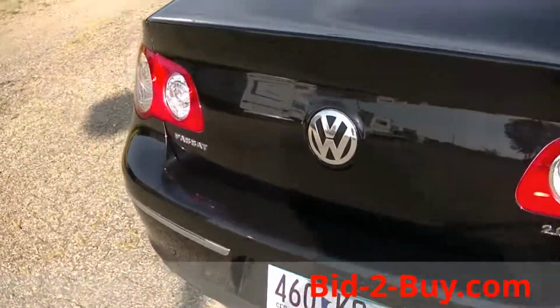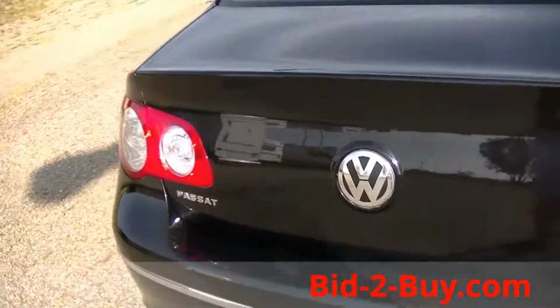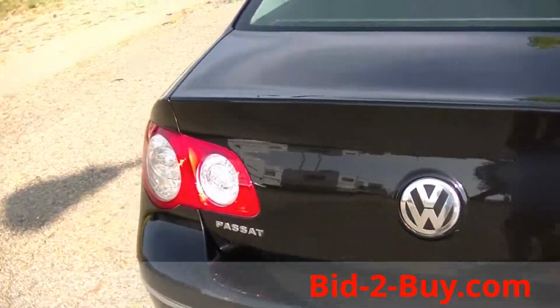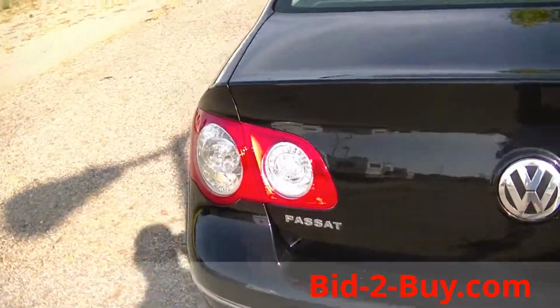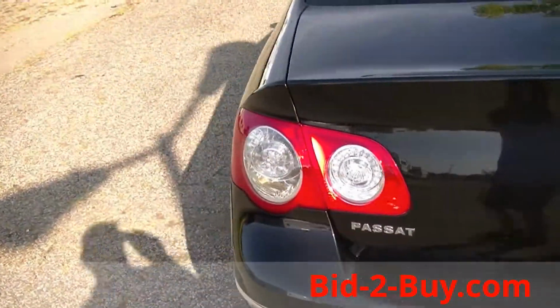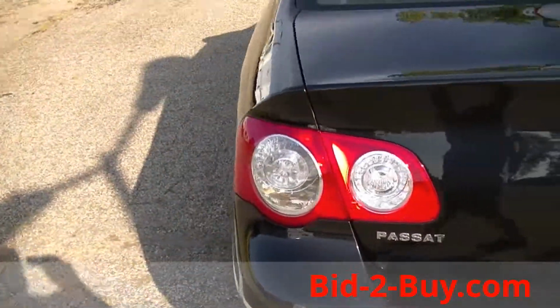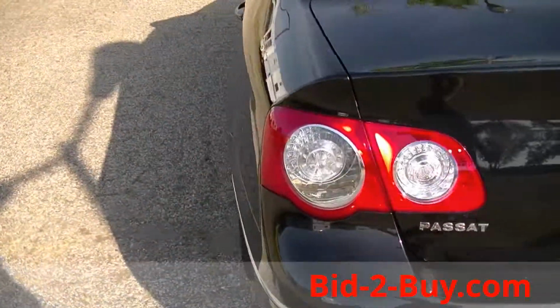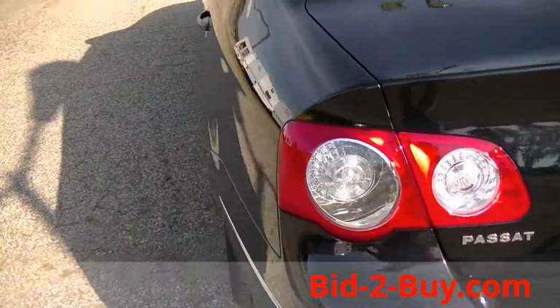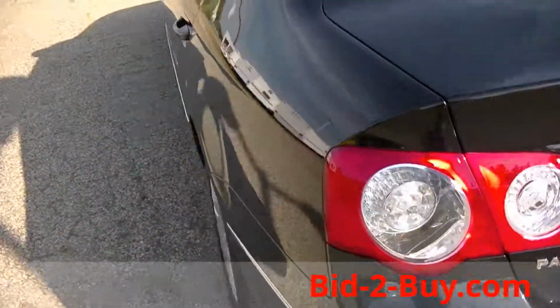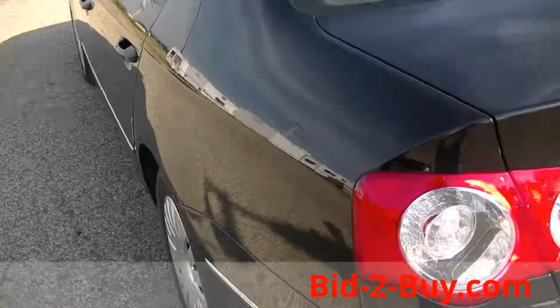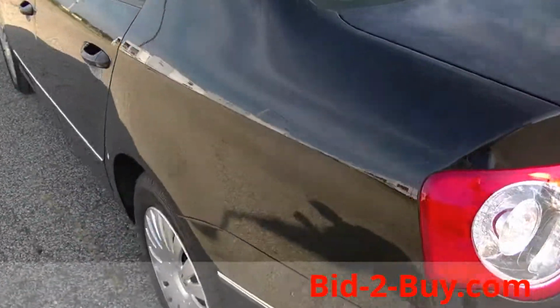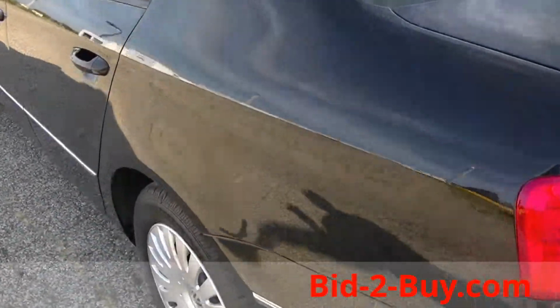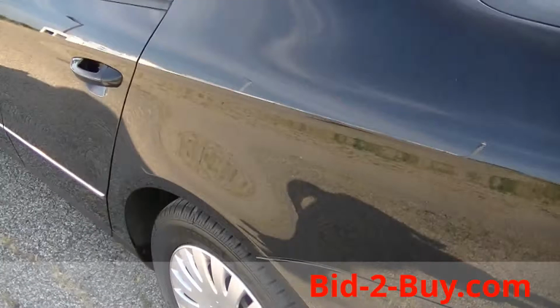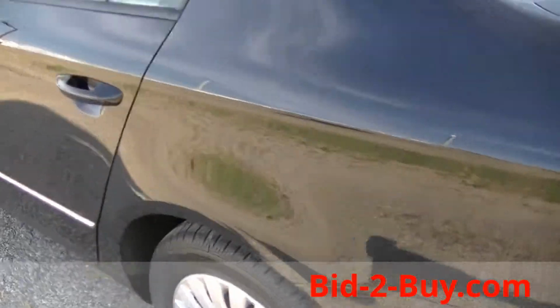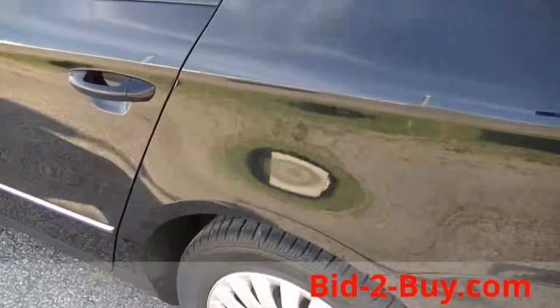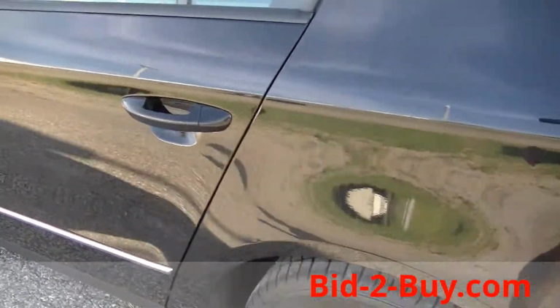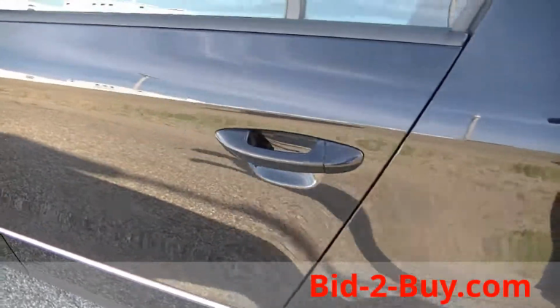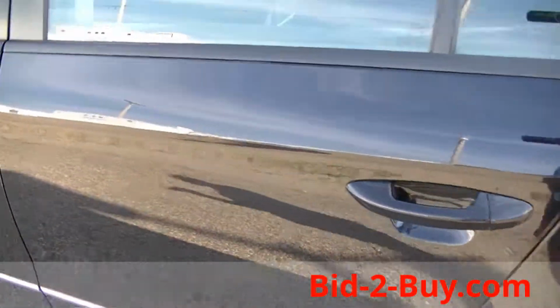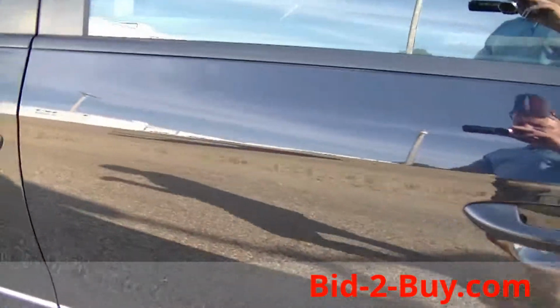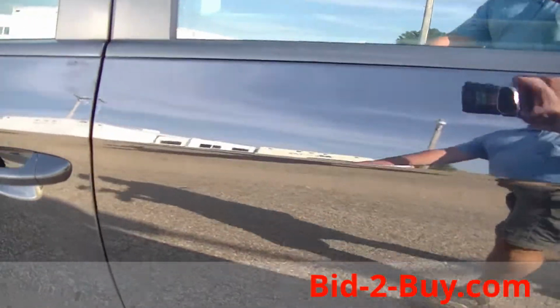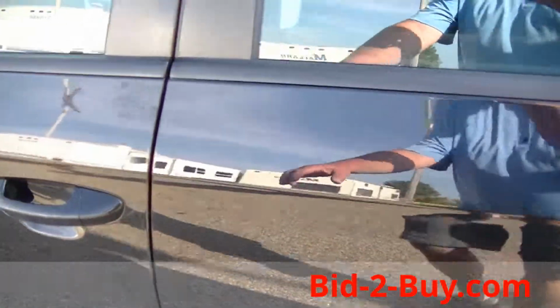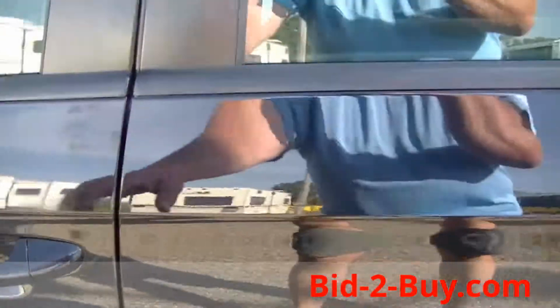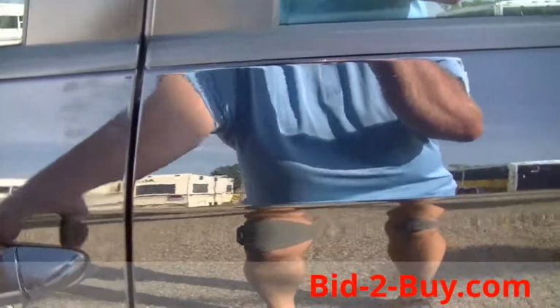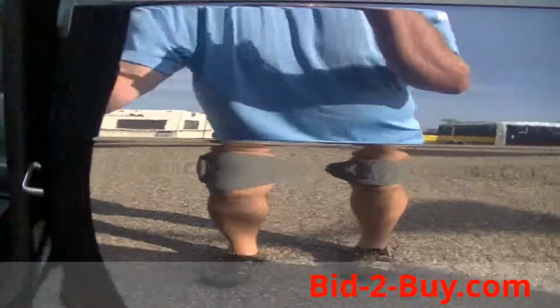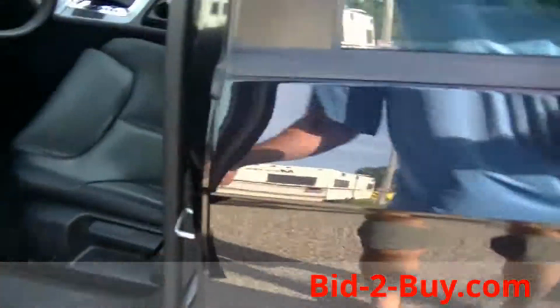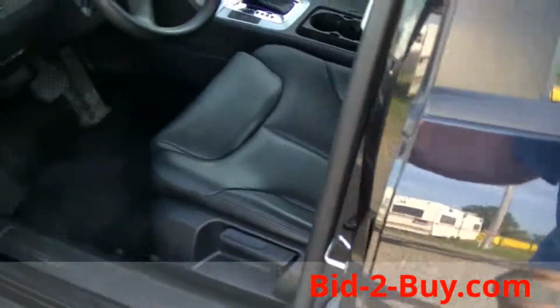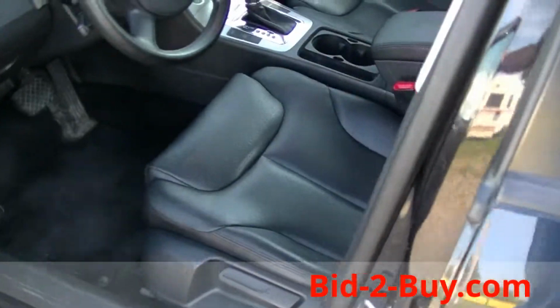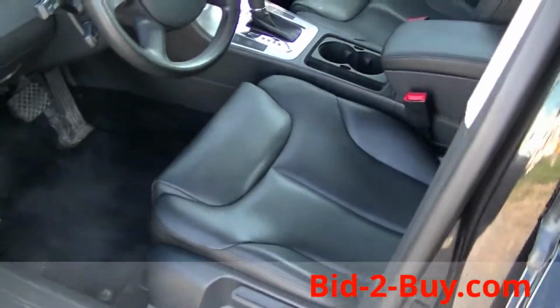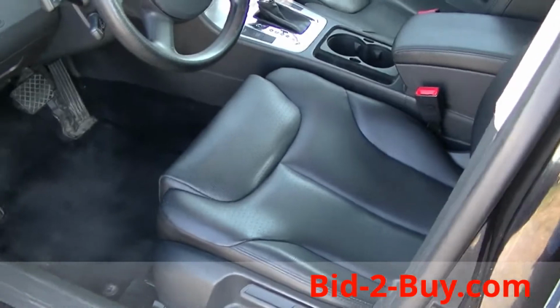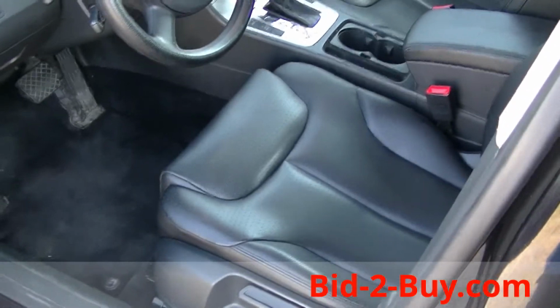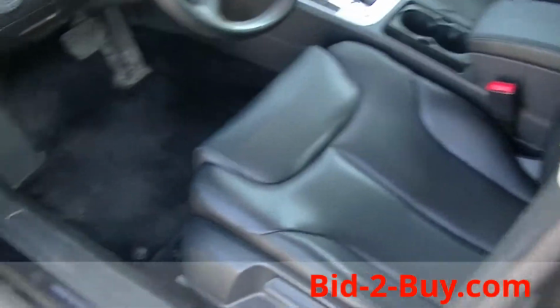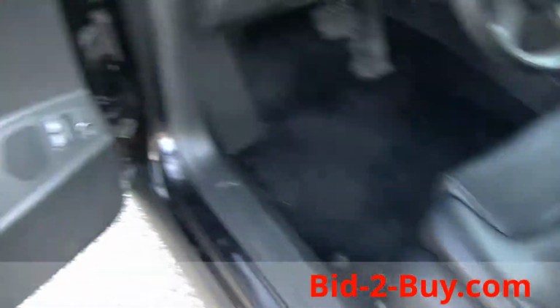Seat folds down the back for storage through the trunk. This car has black leather interior, black outside.